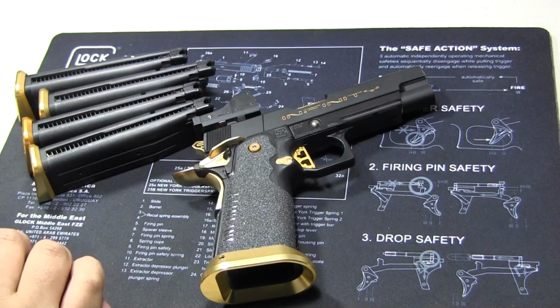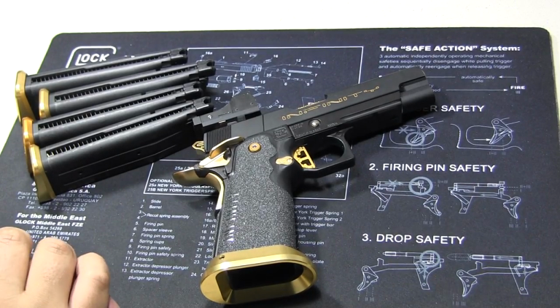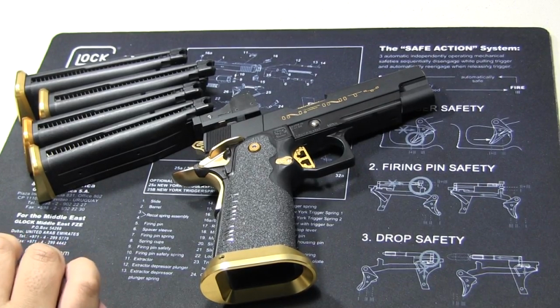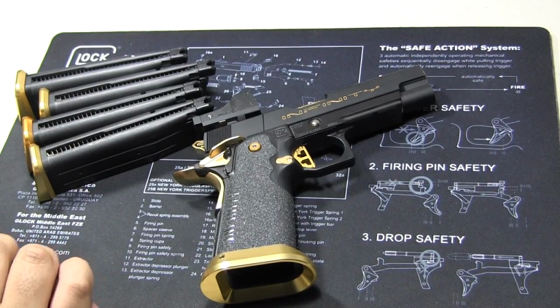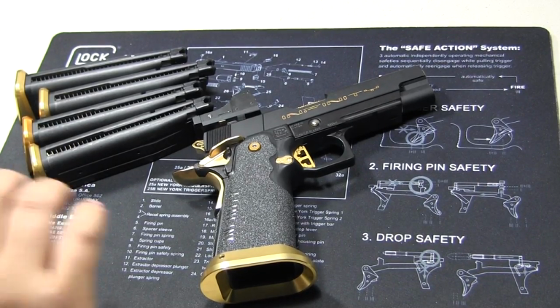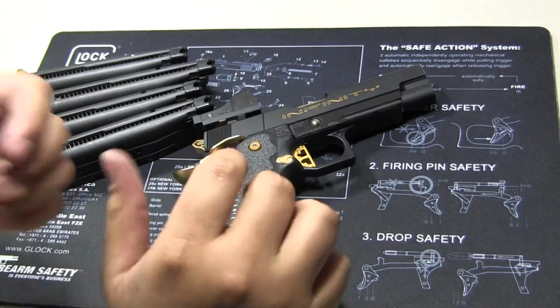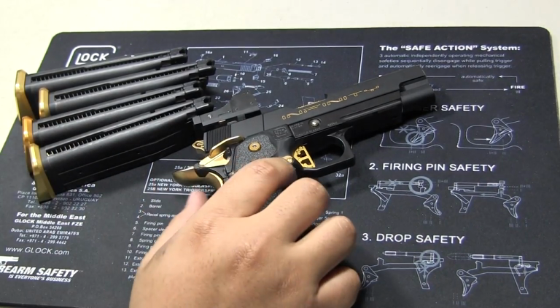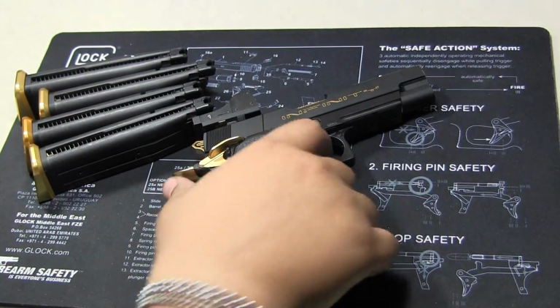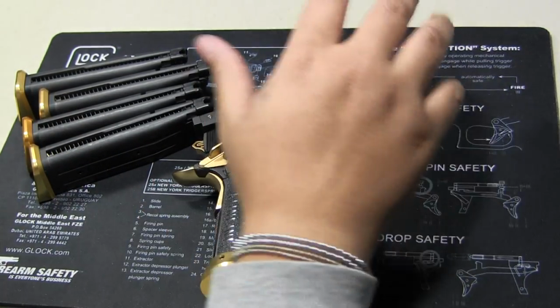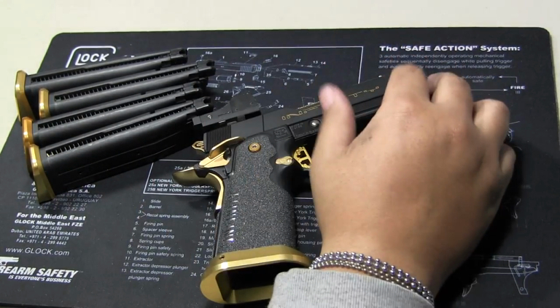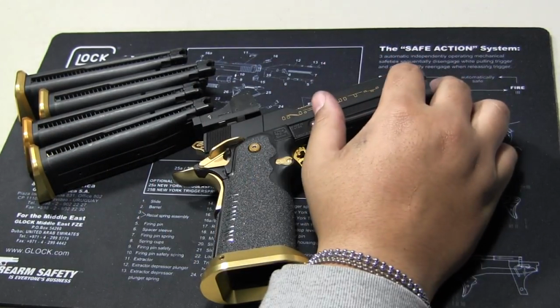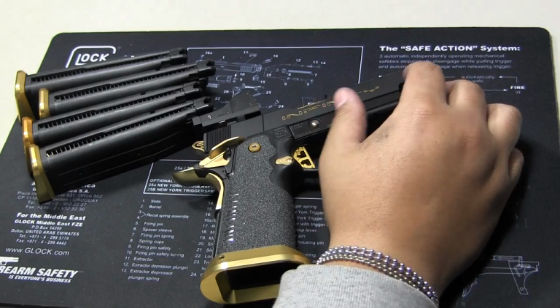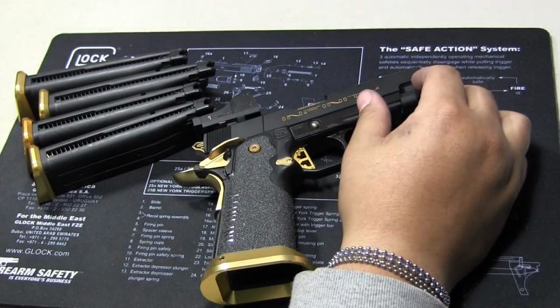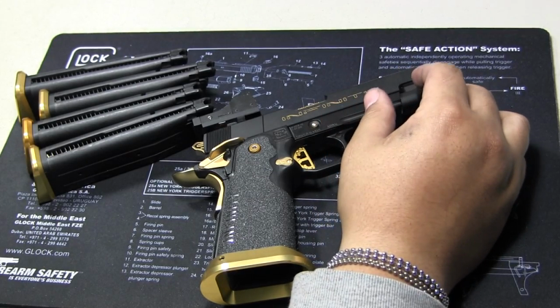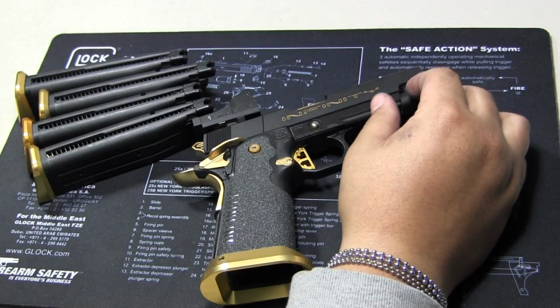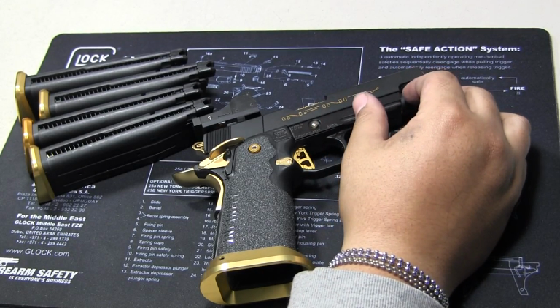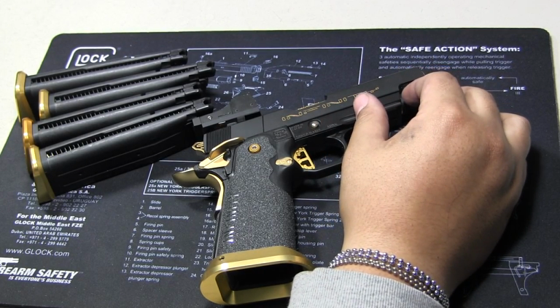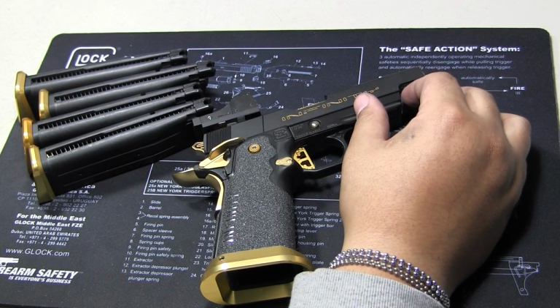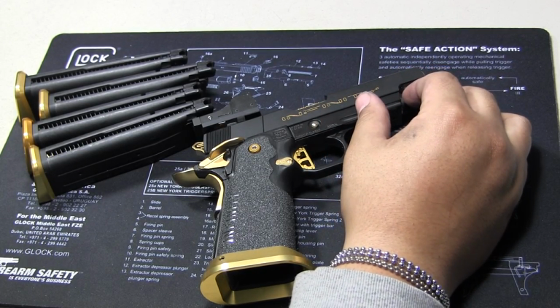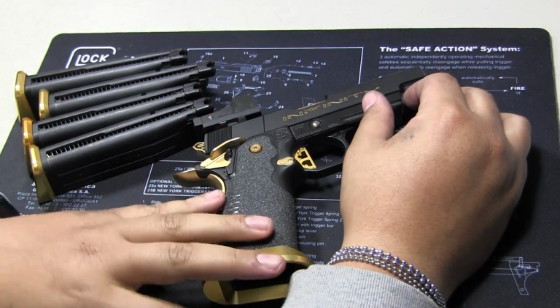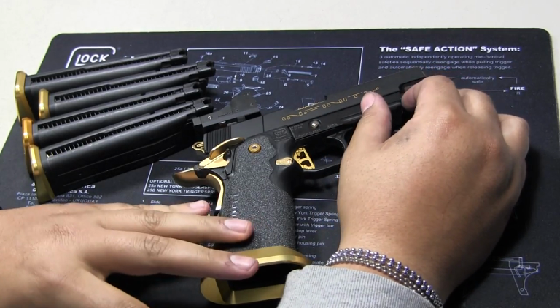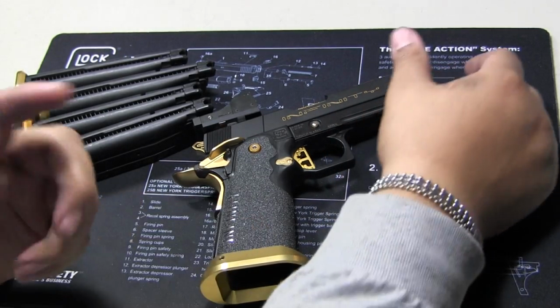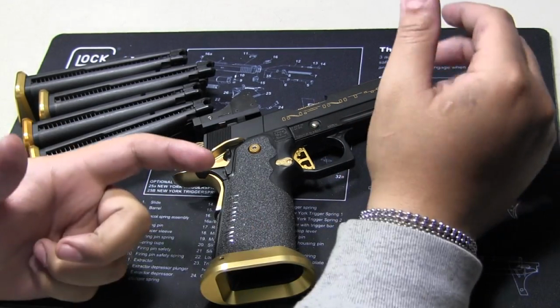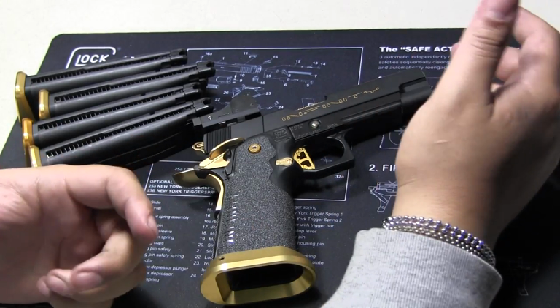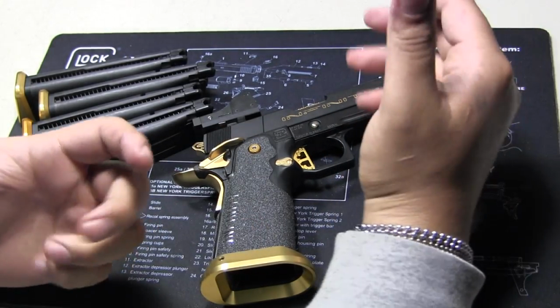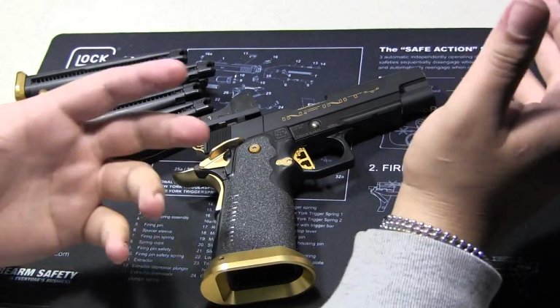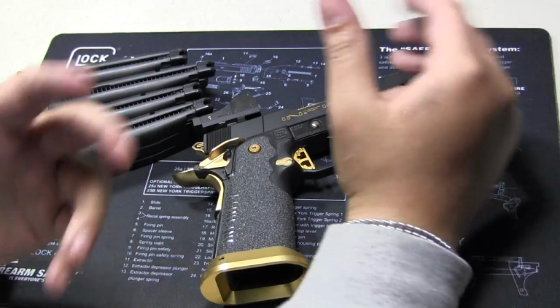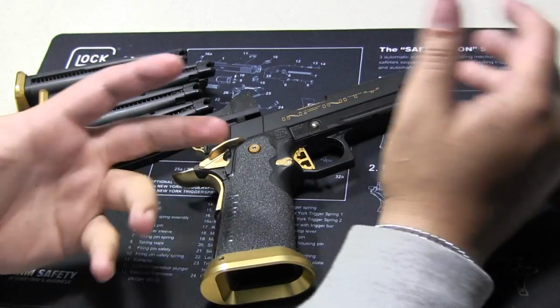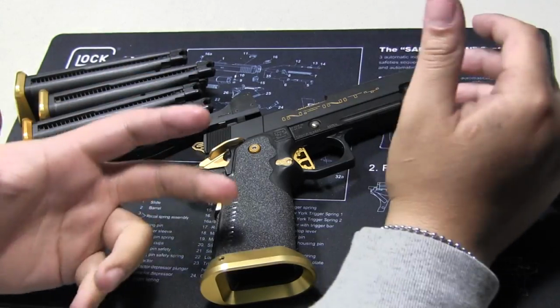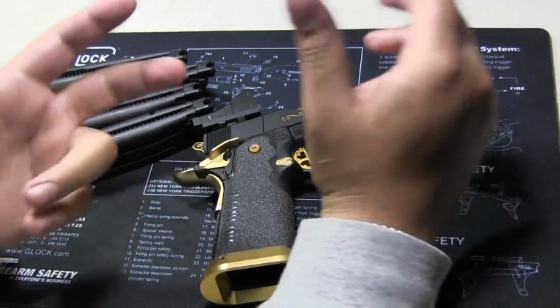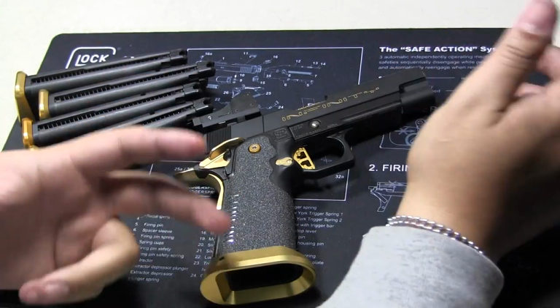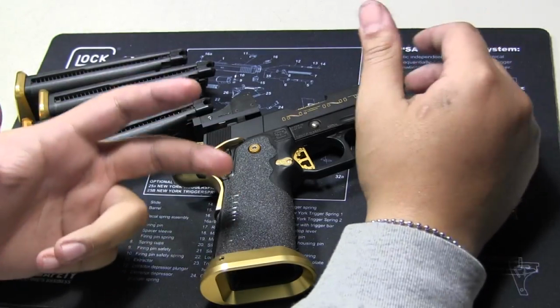Alright guys, not a big fan of doing this kind of video, especially about my personal pistols. But I've been getting a lot of questions — how do you build race pistols, why do you build them?